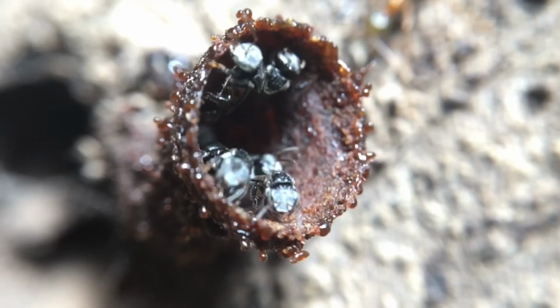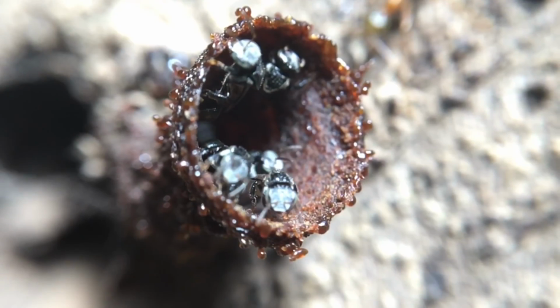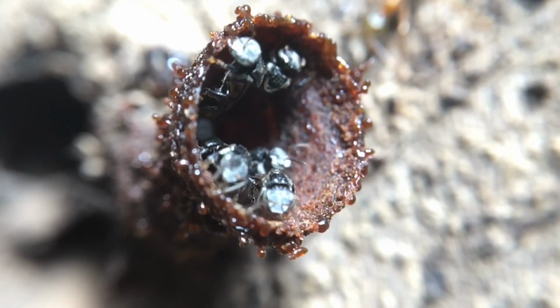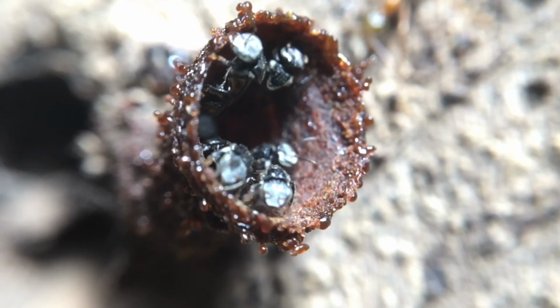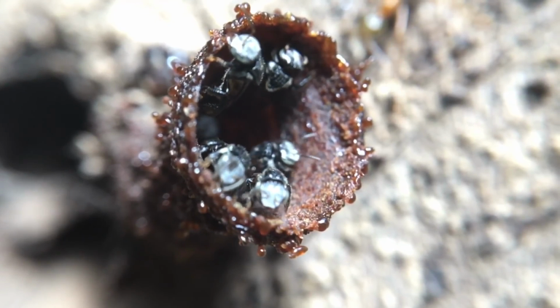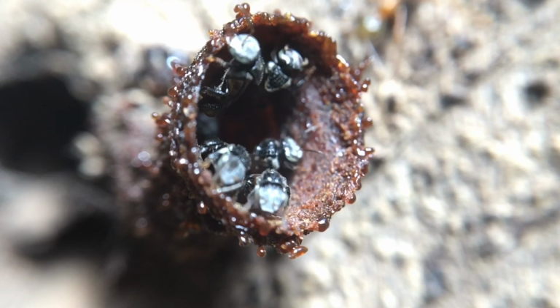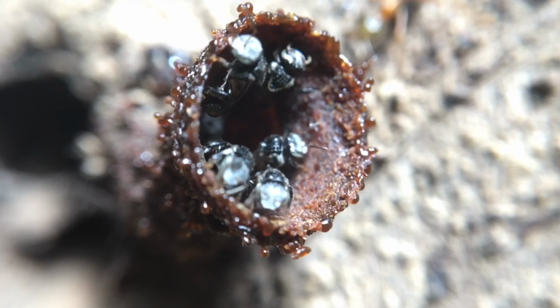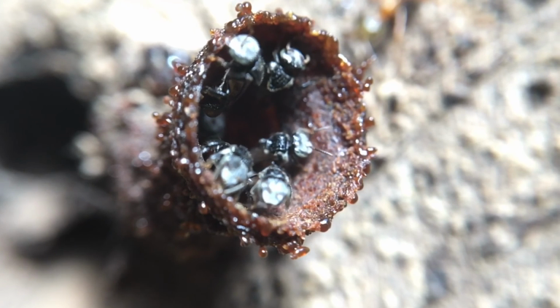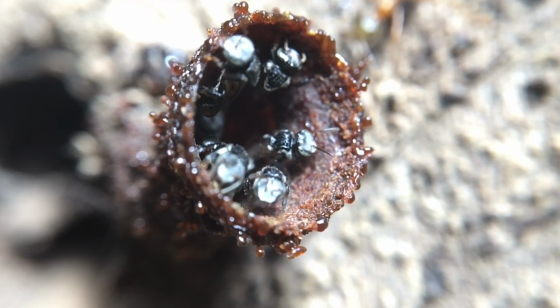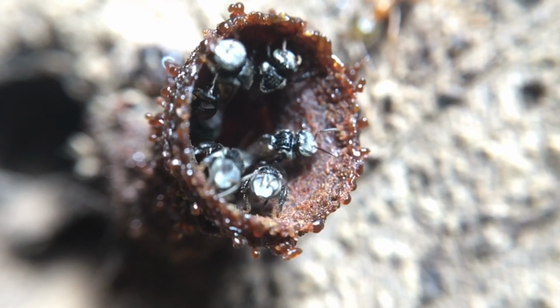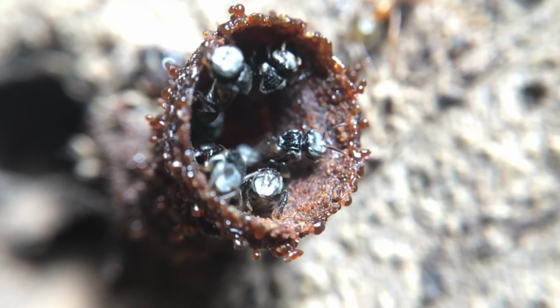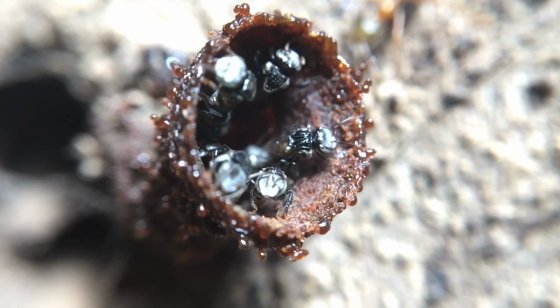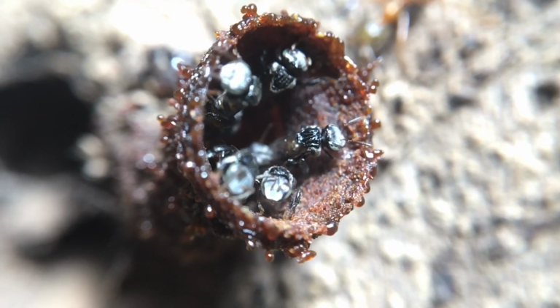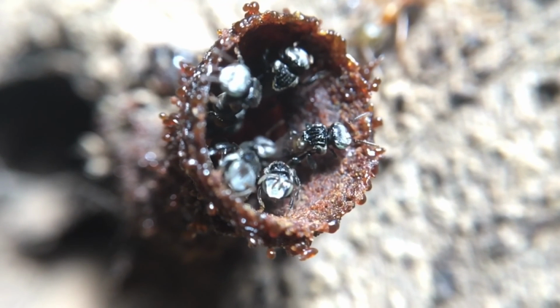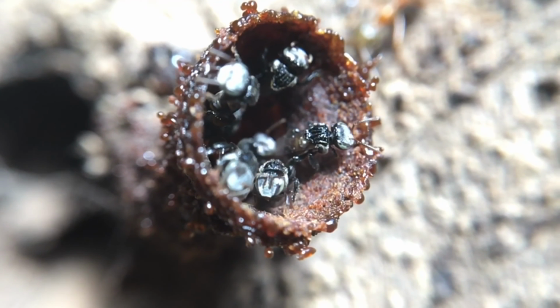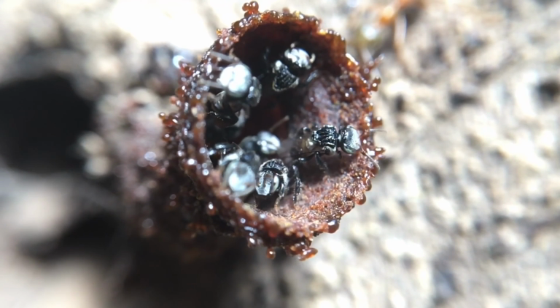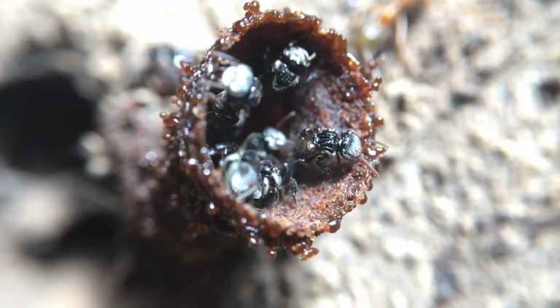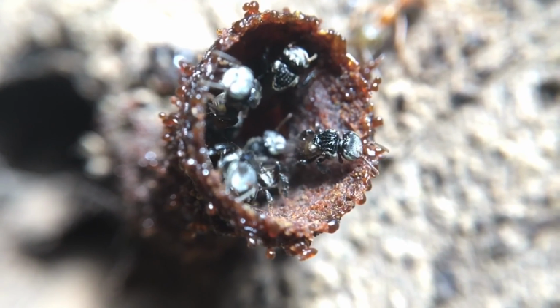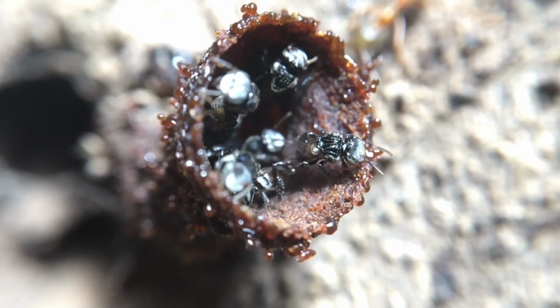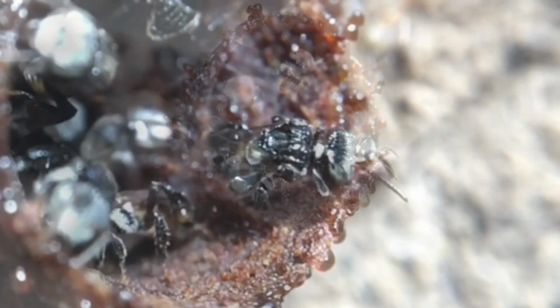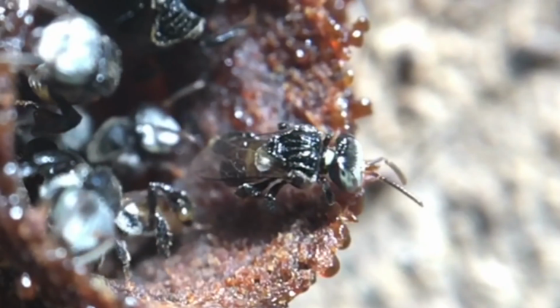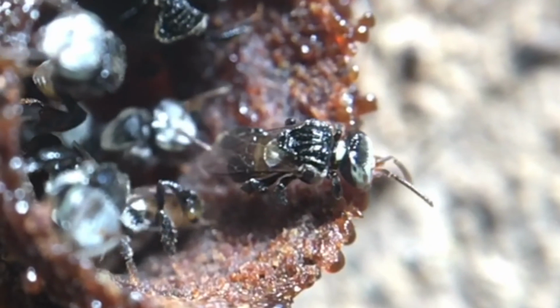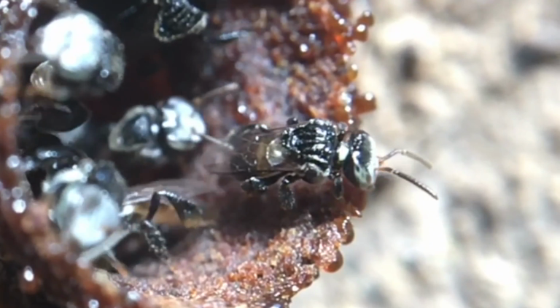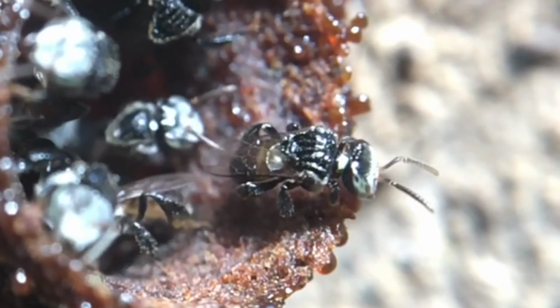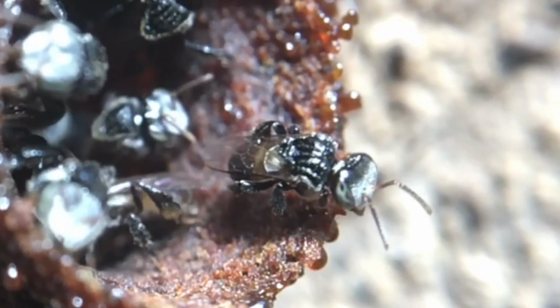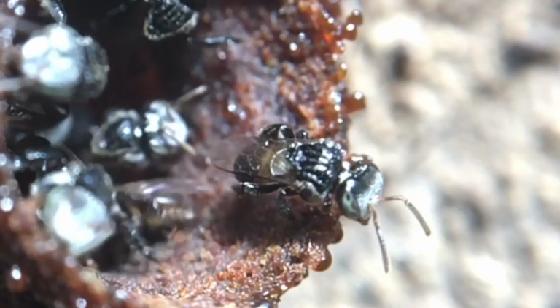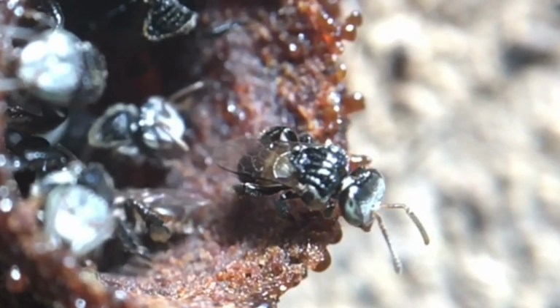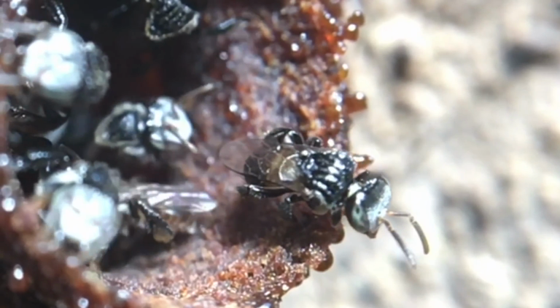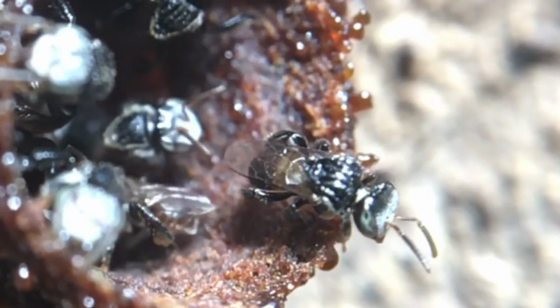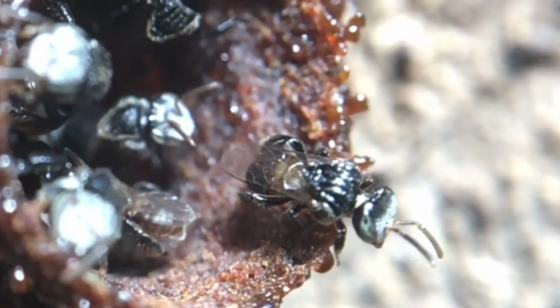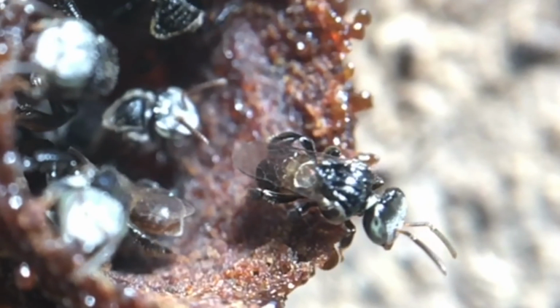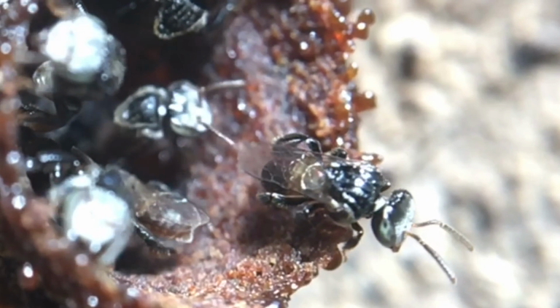One of the distinct differences I noticed with Tetragonula Clapparius is several lines located on their thorax. Carbonaria, Hawking's Eye, and Sapiens do not have these.